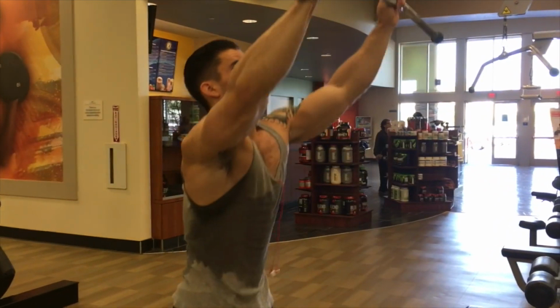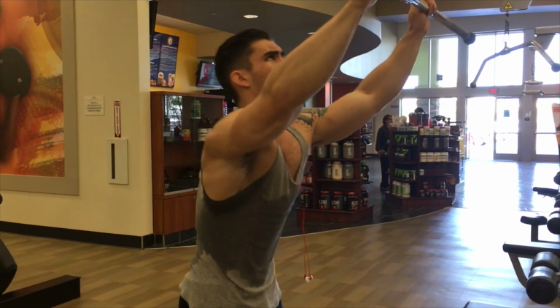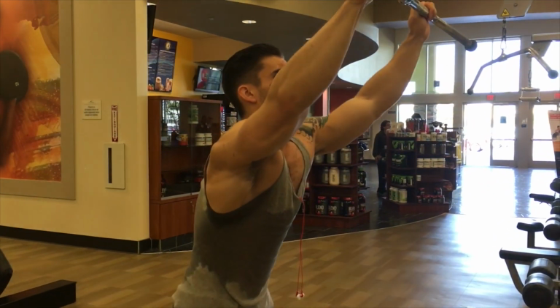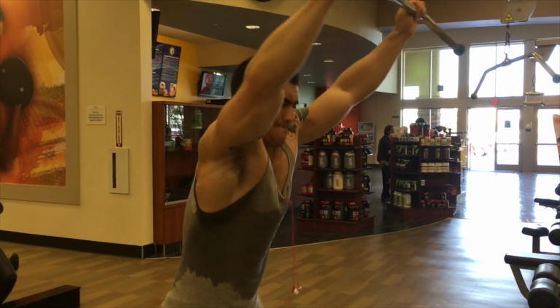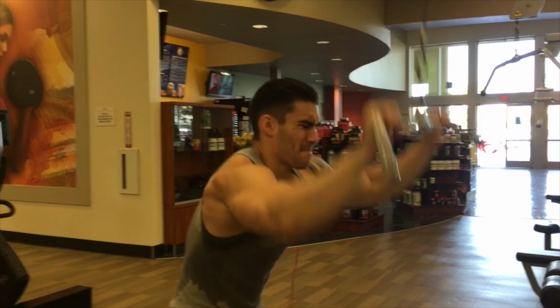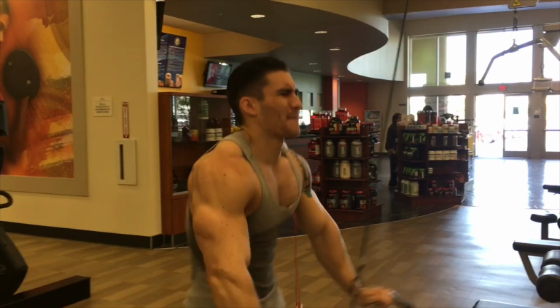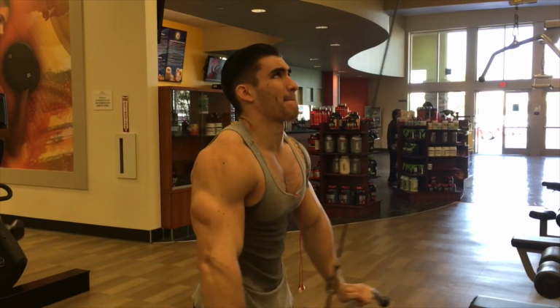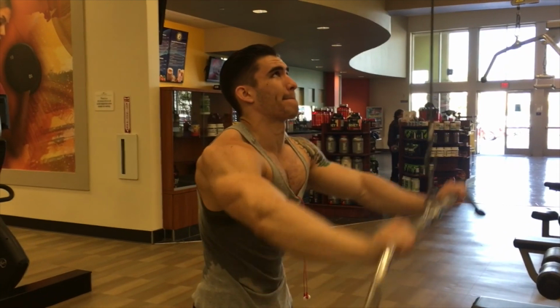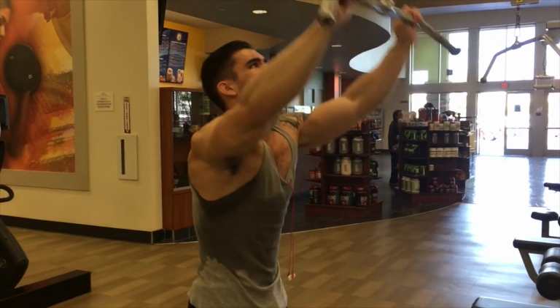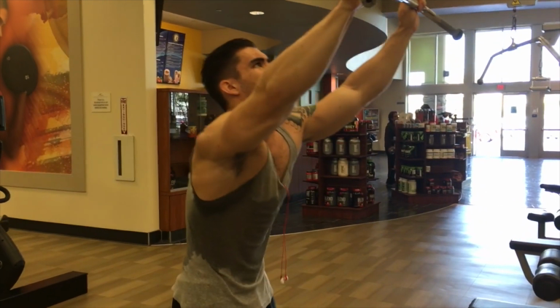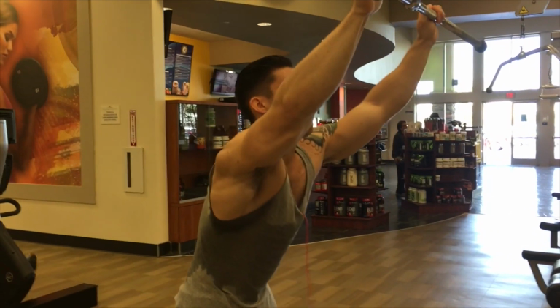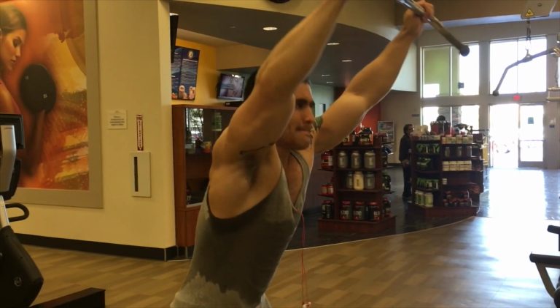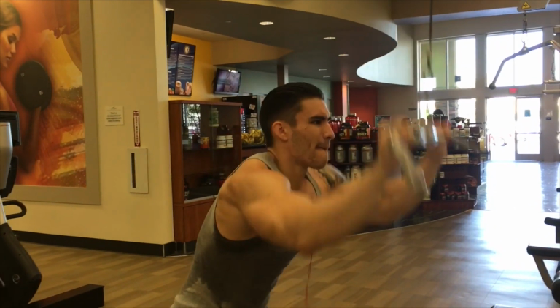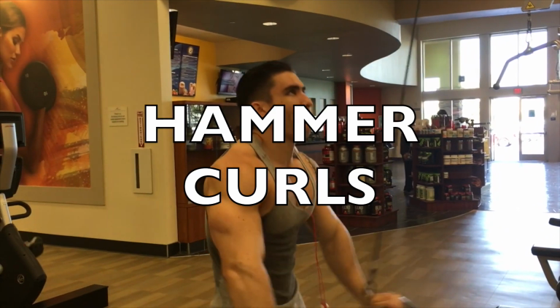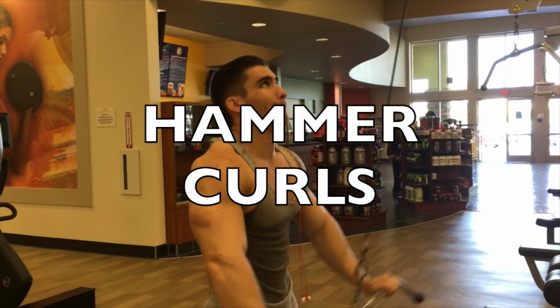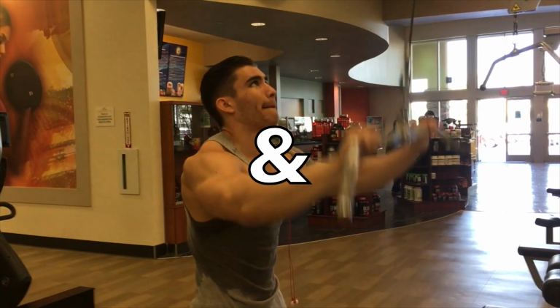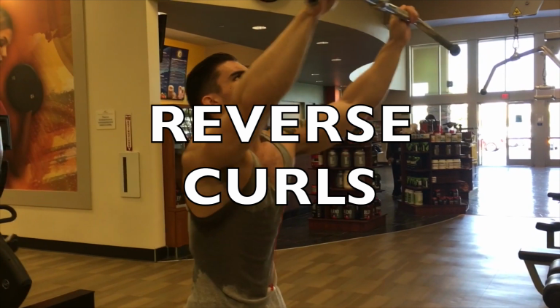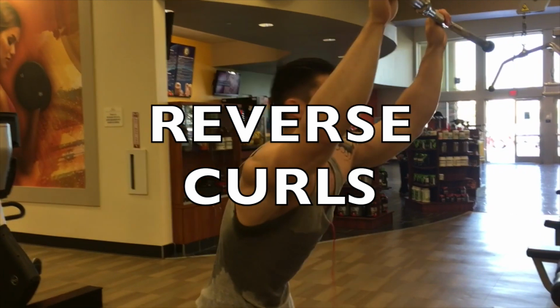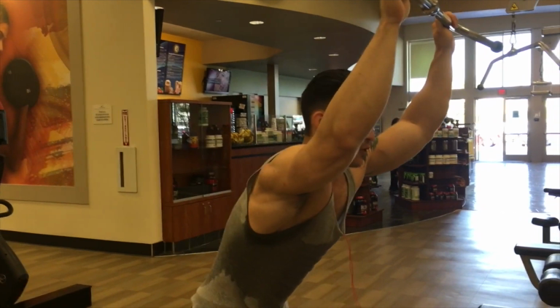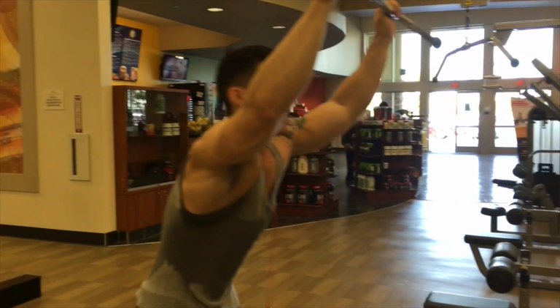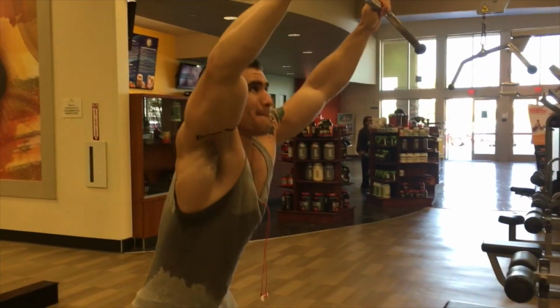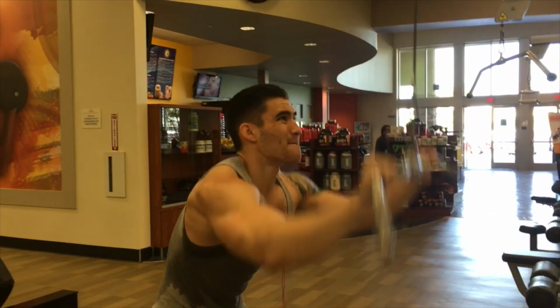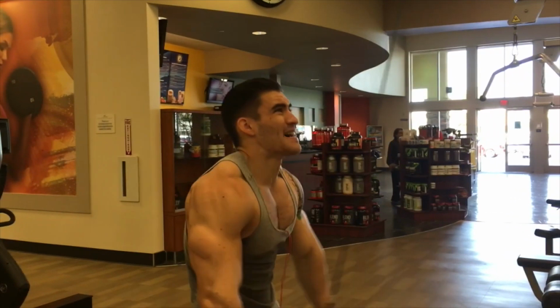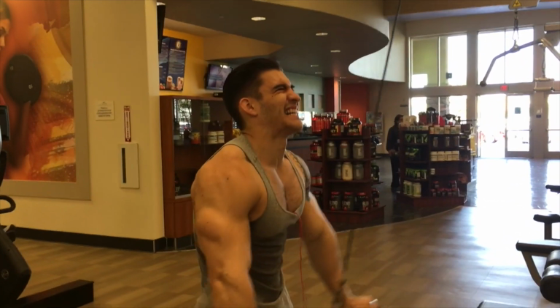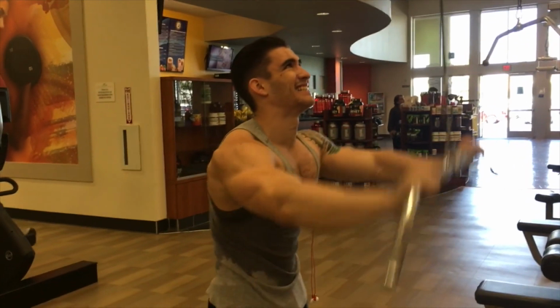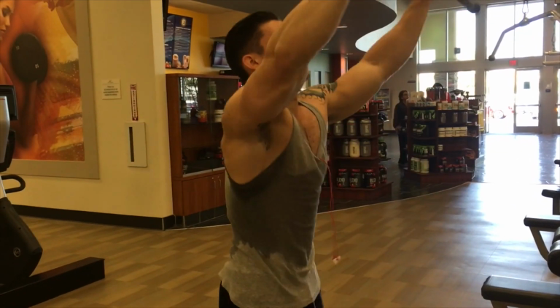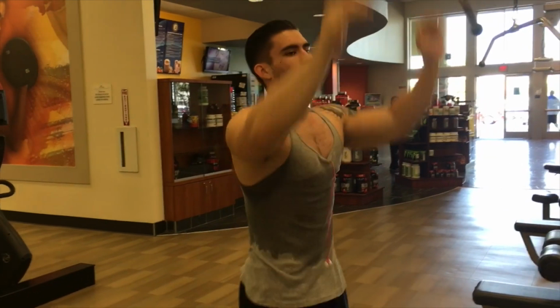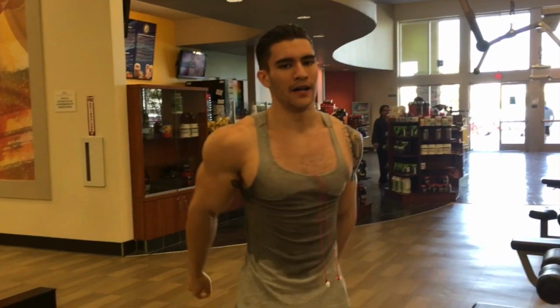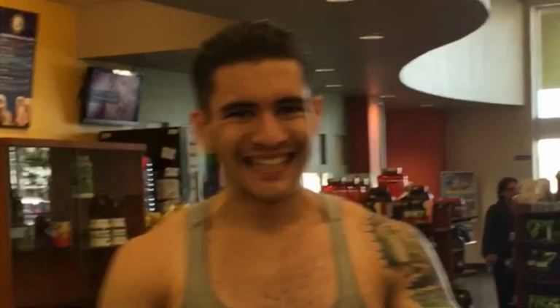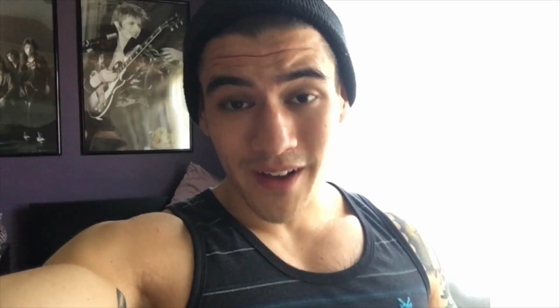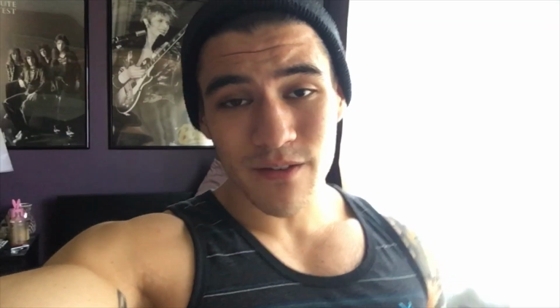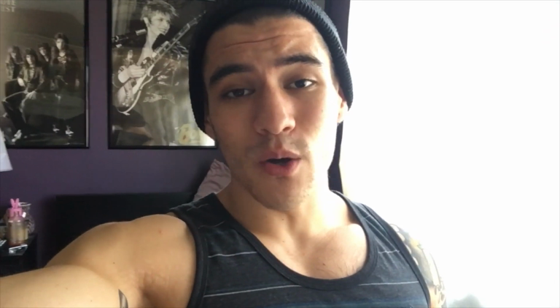That is it for my whole back workout. I do not train my arms, but if you do want your arms to get bigger, my go-to exercises would be hammer curls and reverse curls, just because they also work out your forearms.